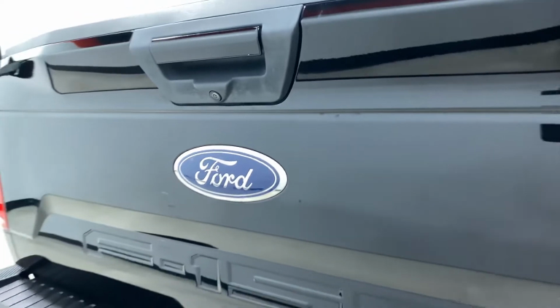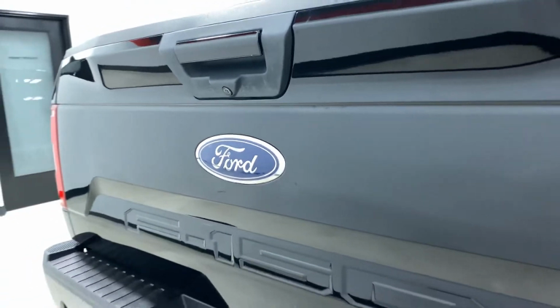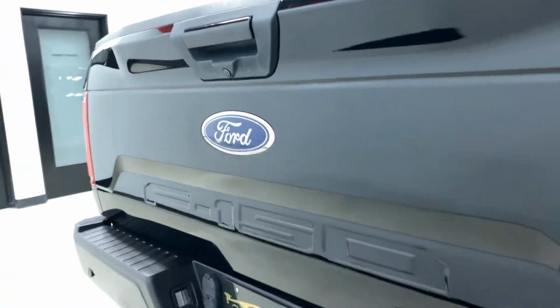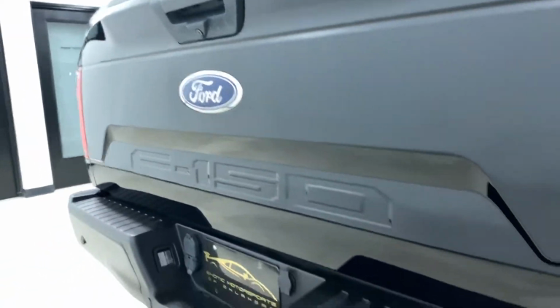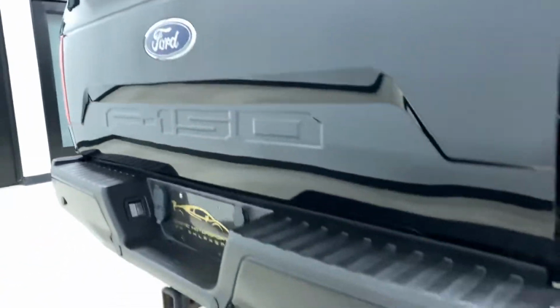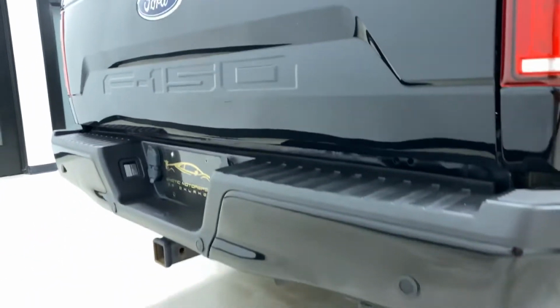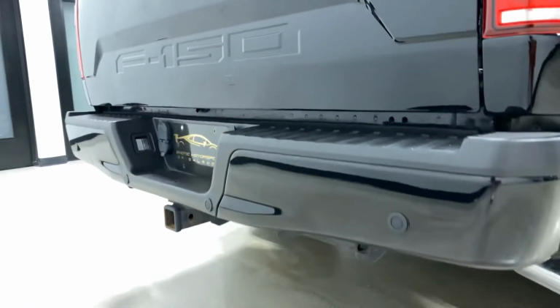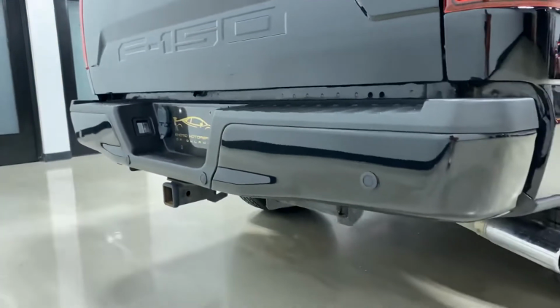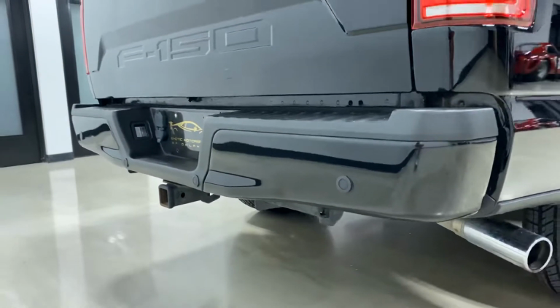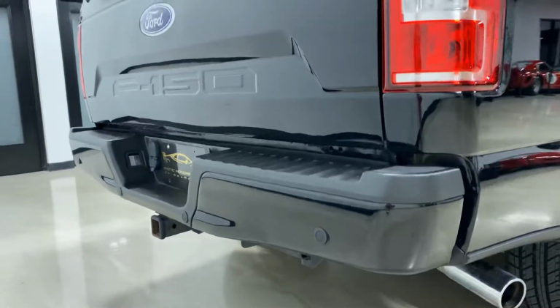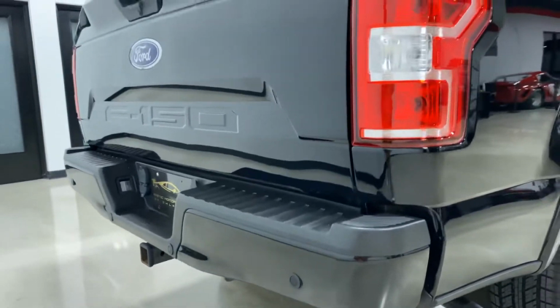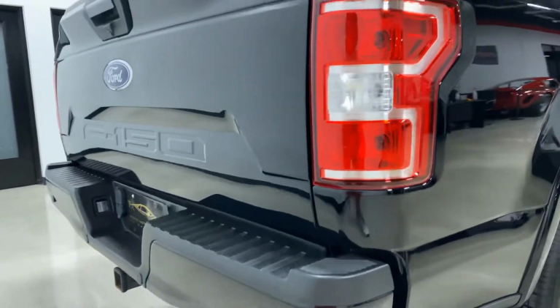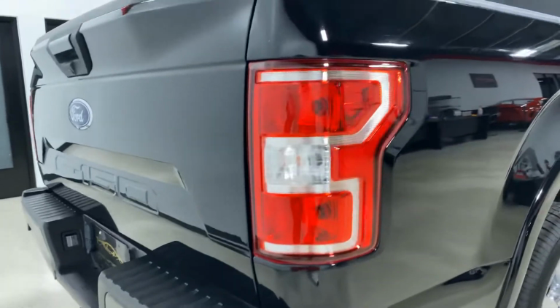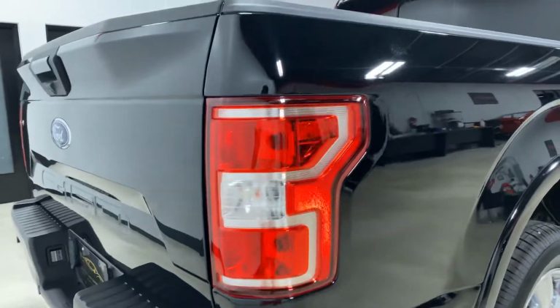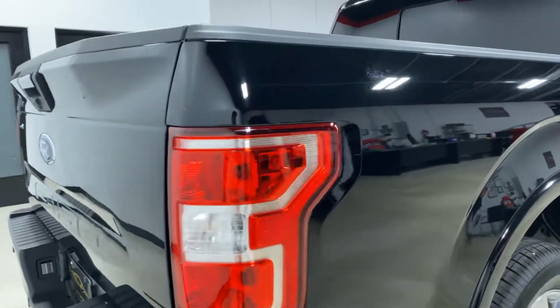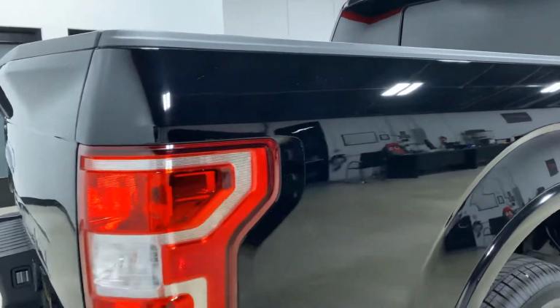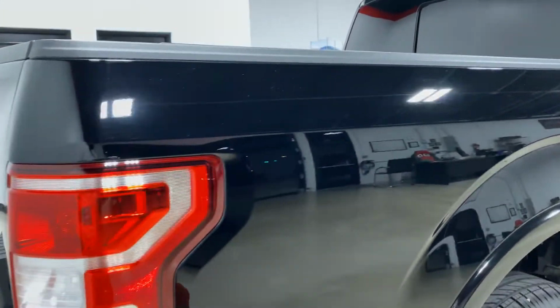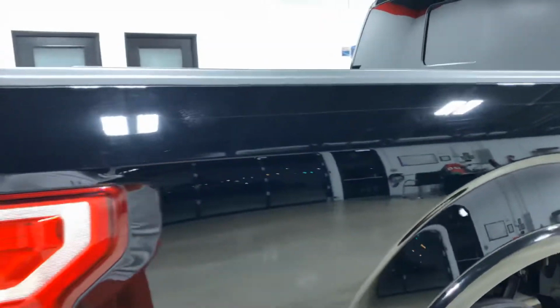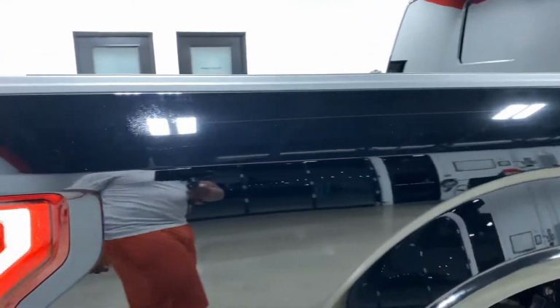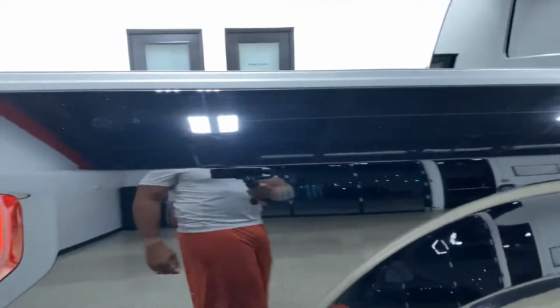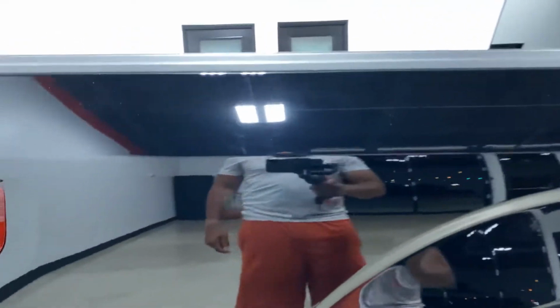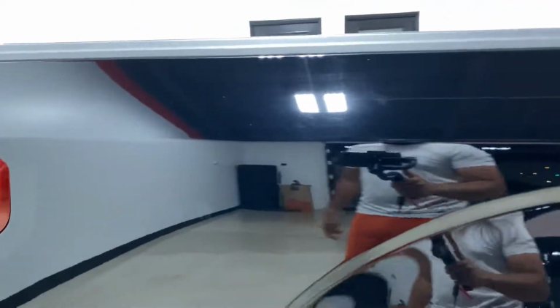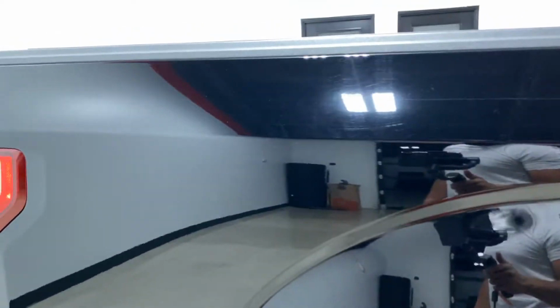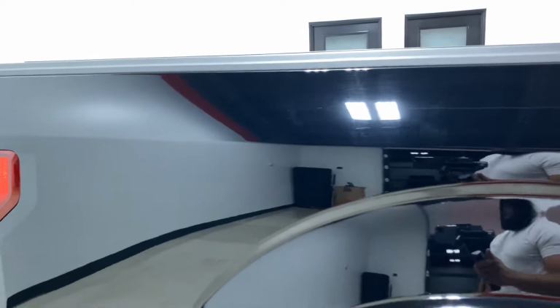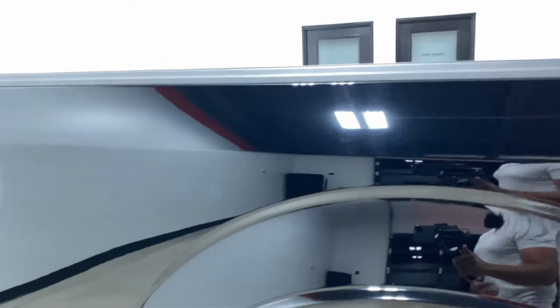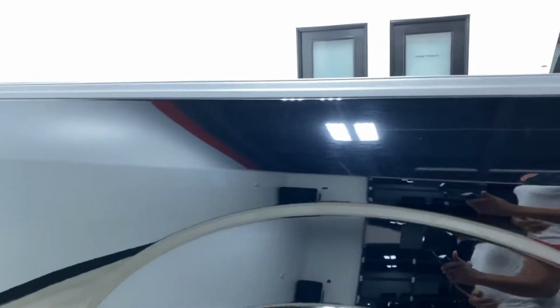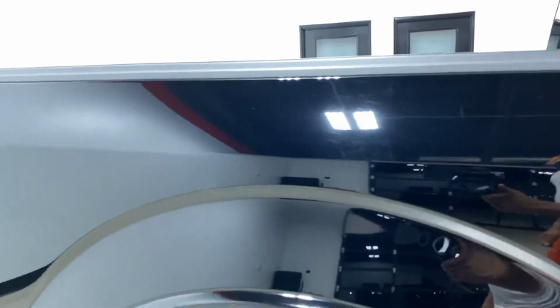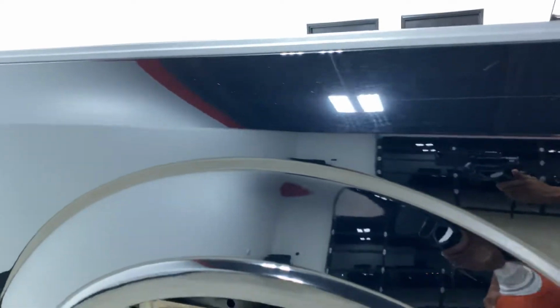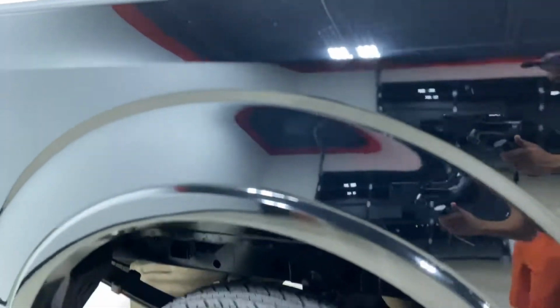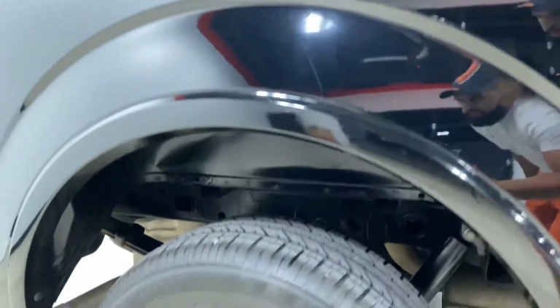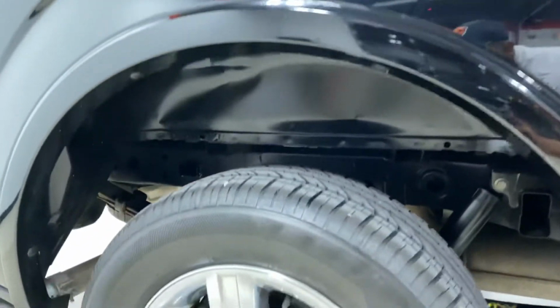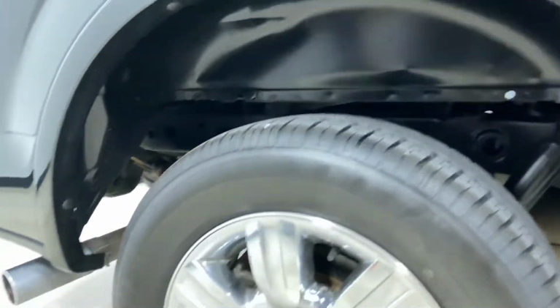It has a backup camera, backup sensors, and a tow package — all that good stuff. The passenger side of the vehicle is straight with no dents or dings in it.